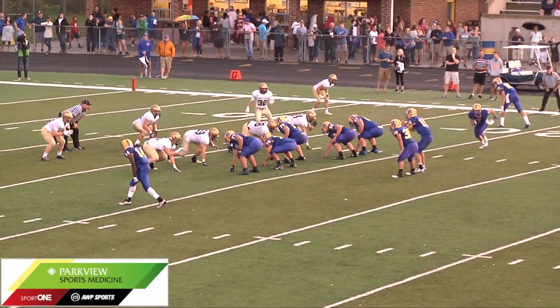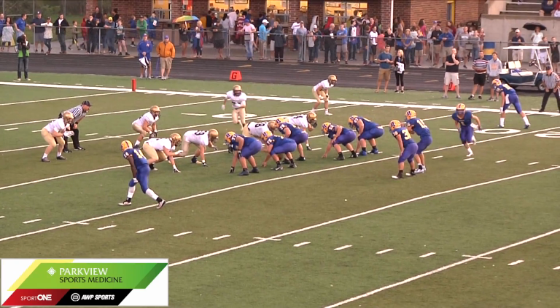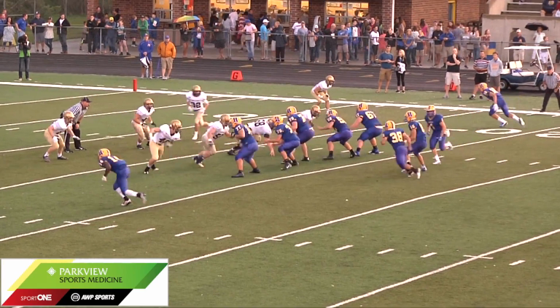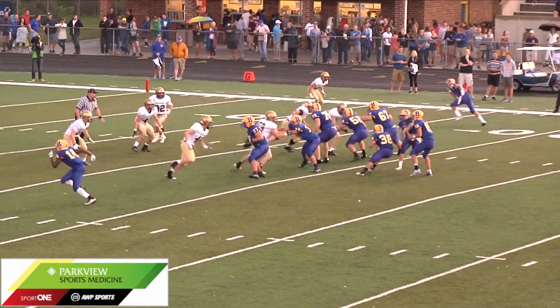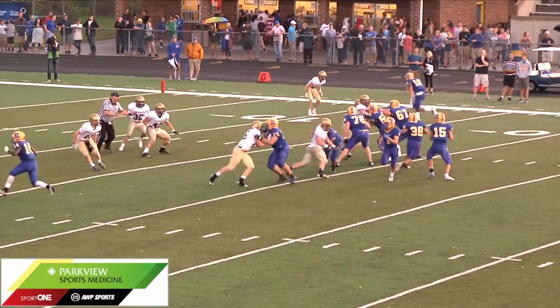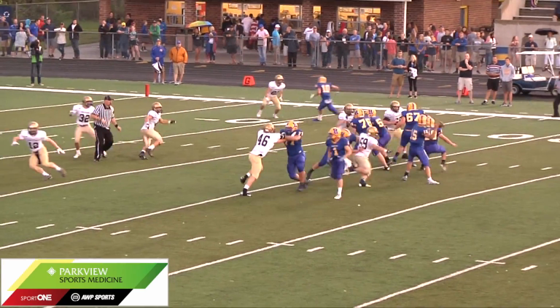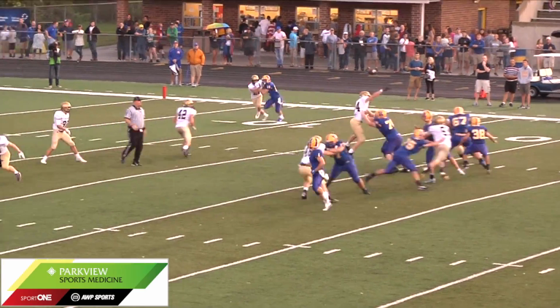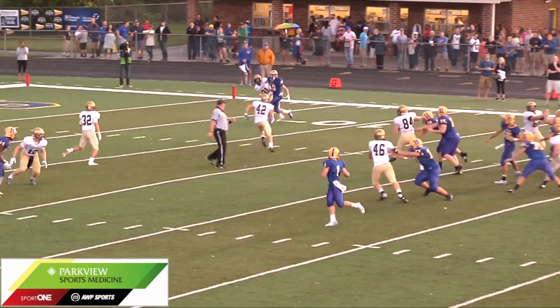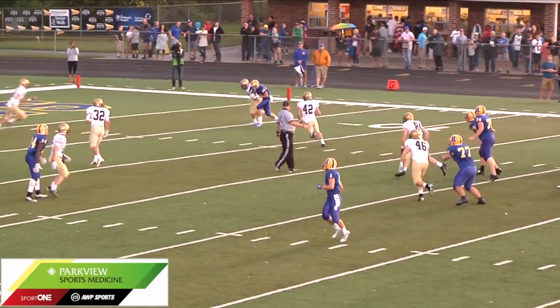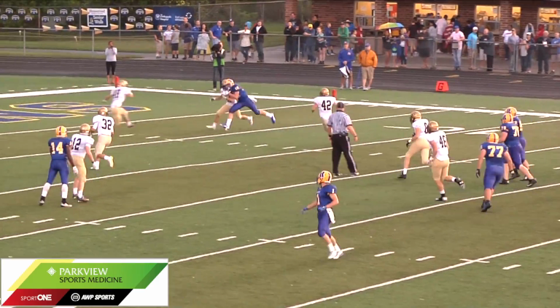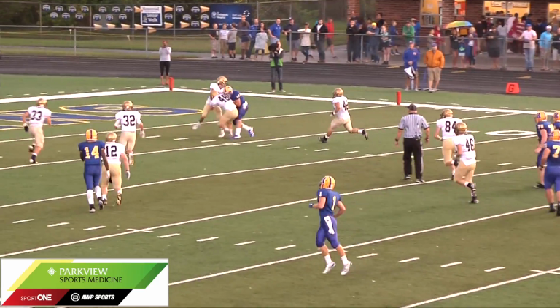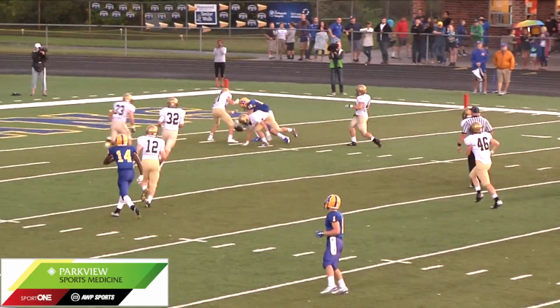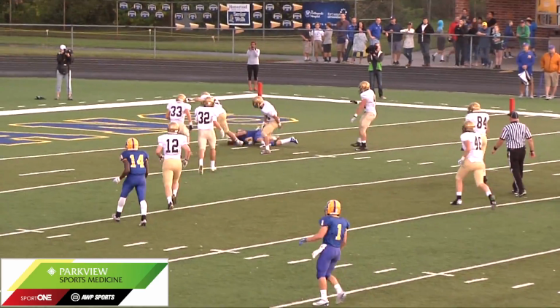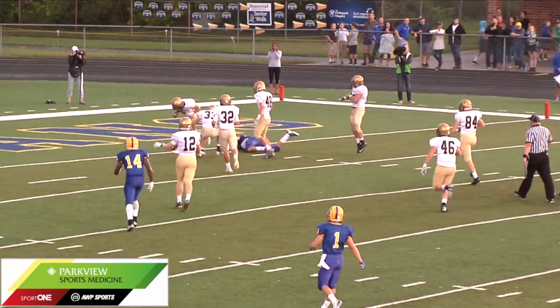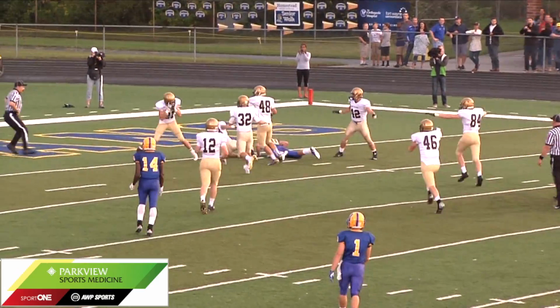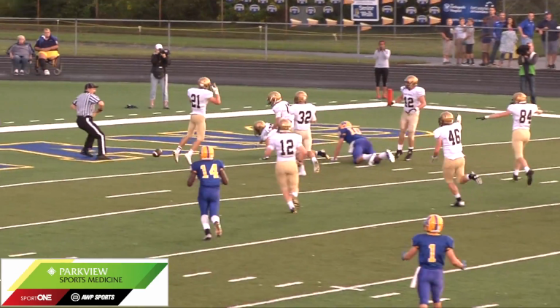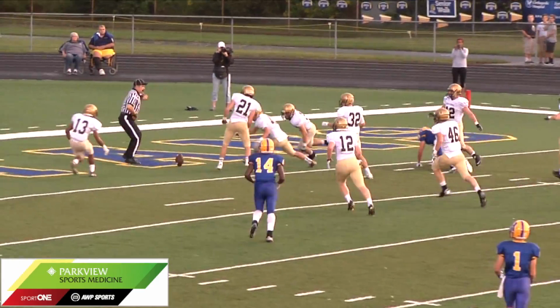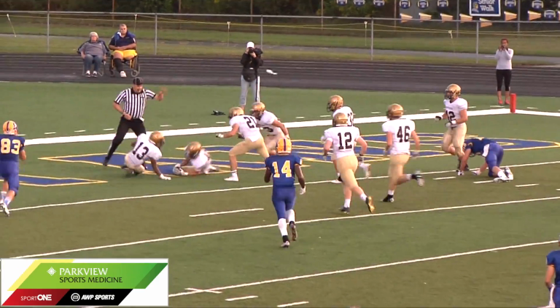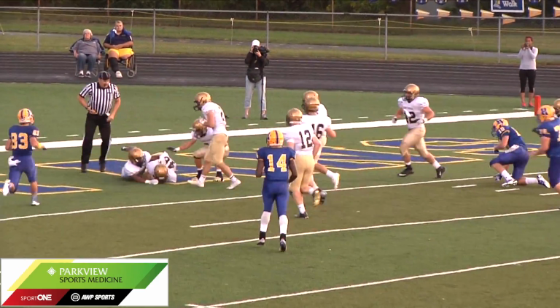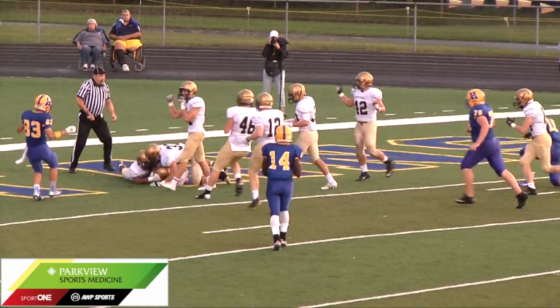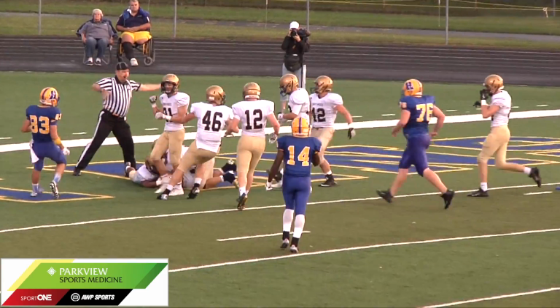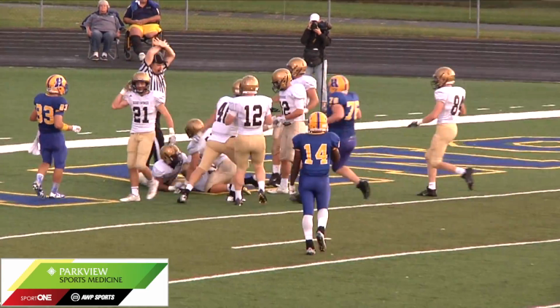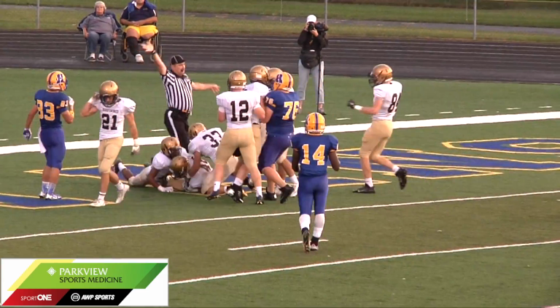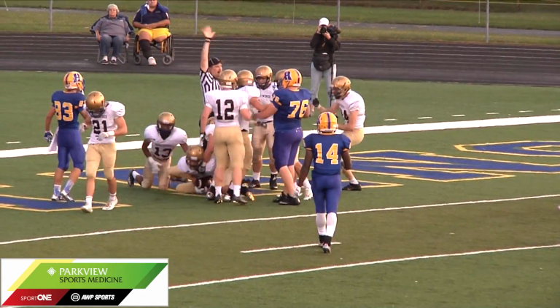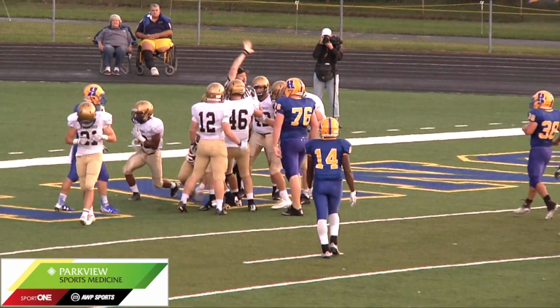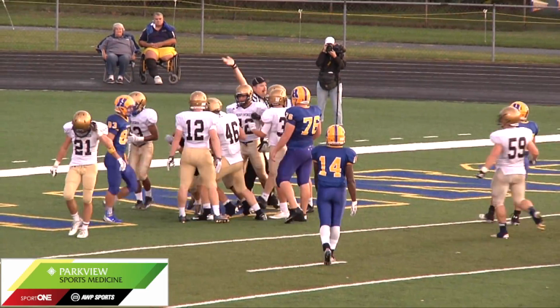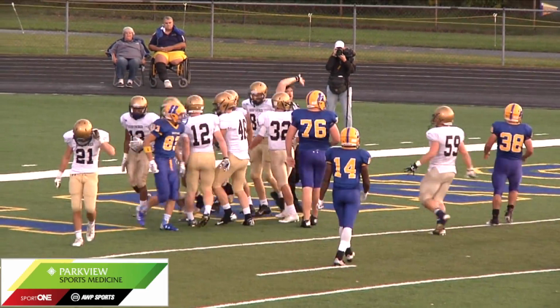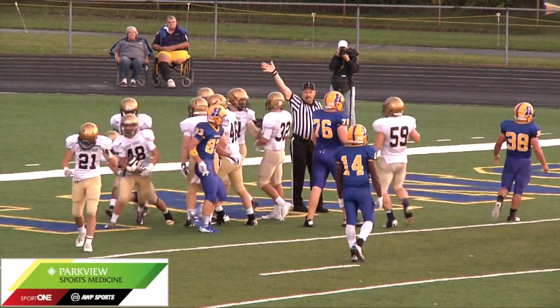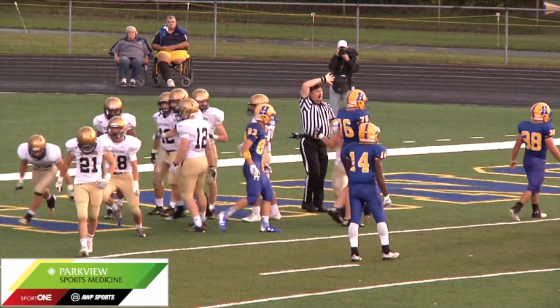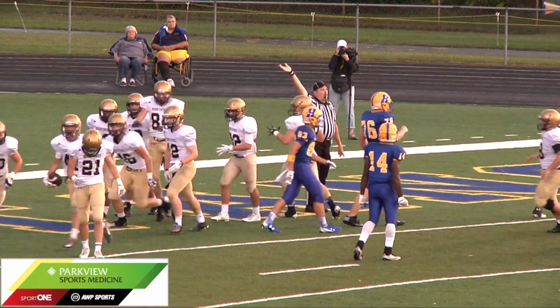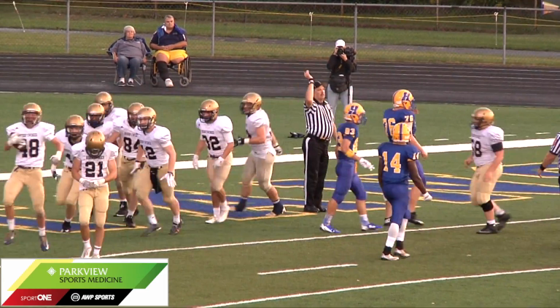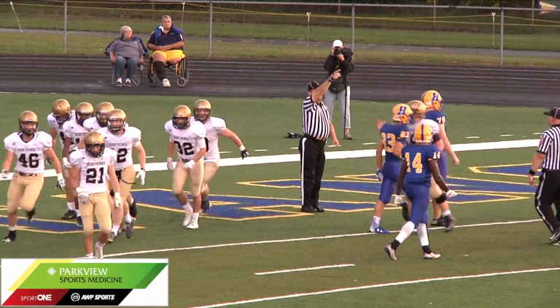Man in motion across the line, they fake the jet sweep, quick pass into the seam, he's caught it — and he is at the 2. He dropped it! Dropped it, the ball's on the ground. Saints have it. Big hit, big hit by the Saints defensive back.